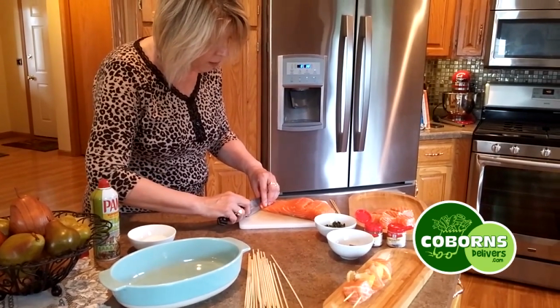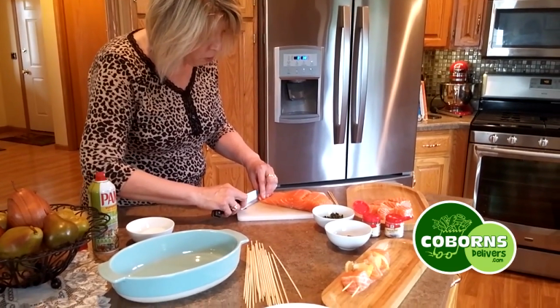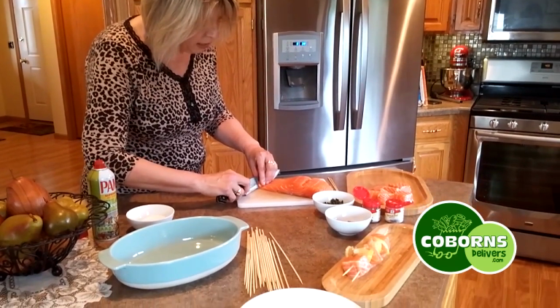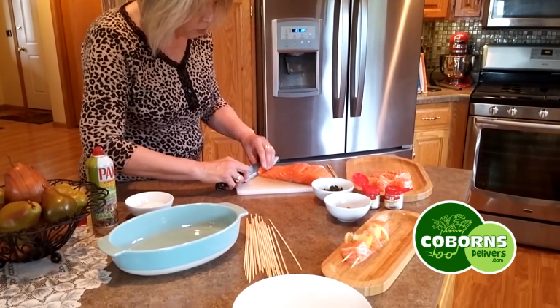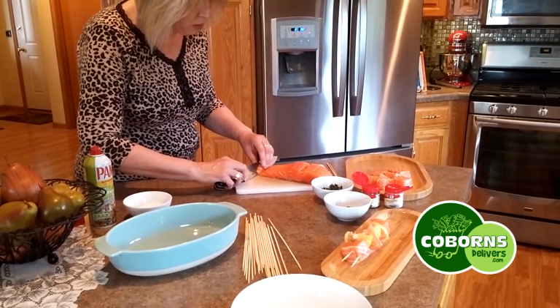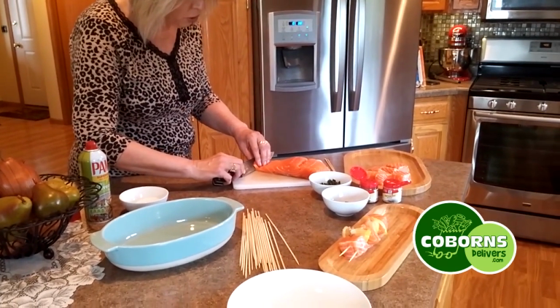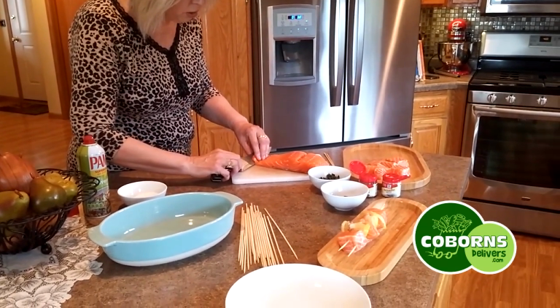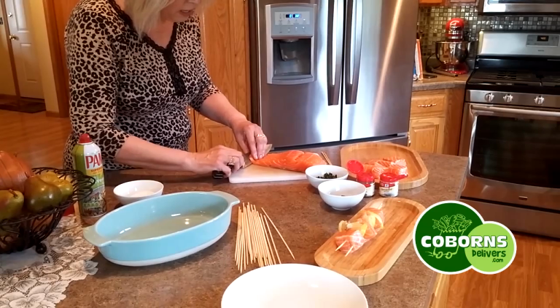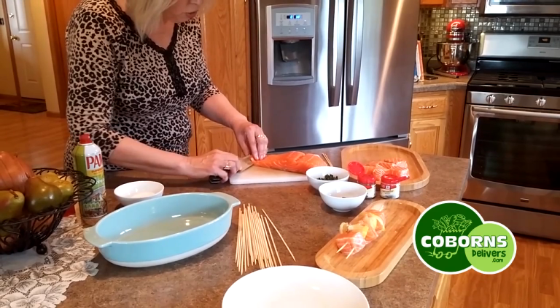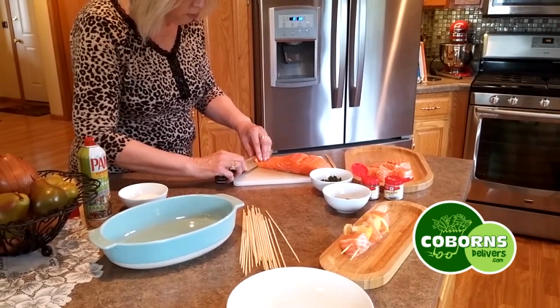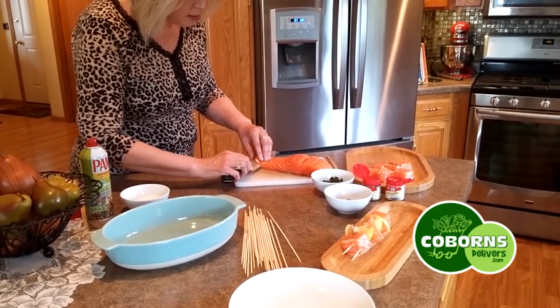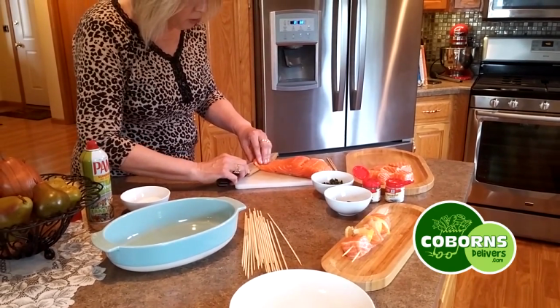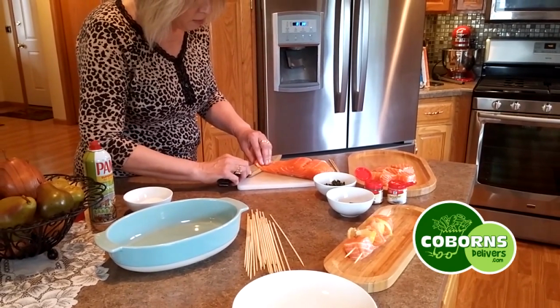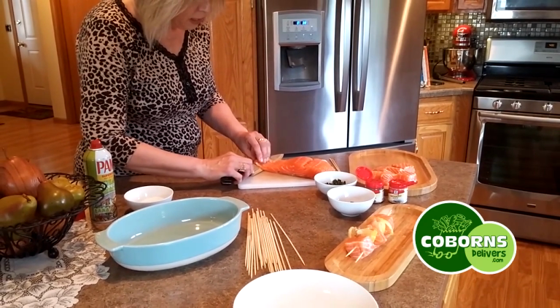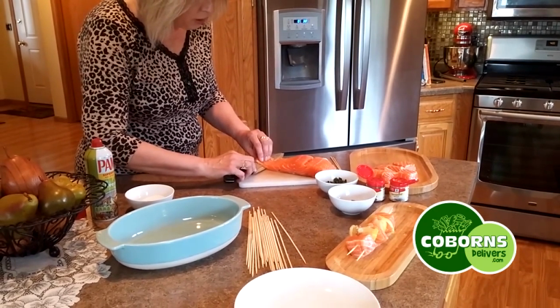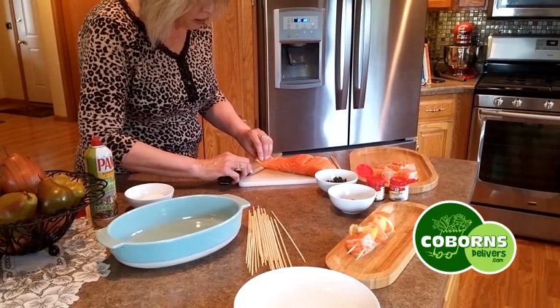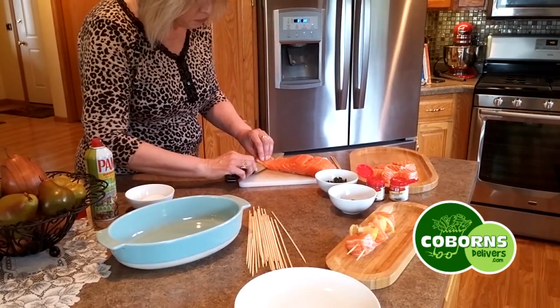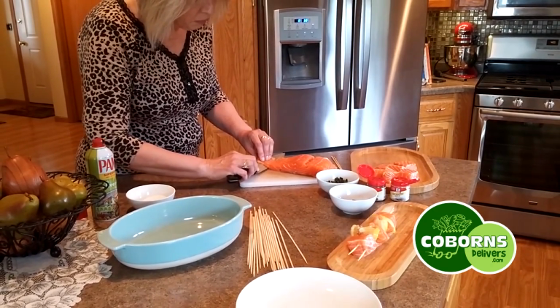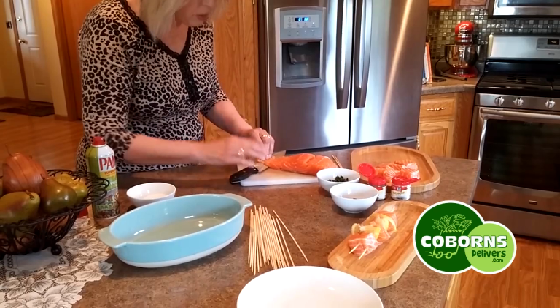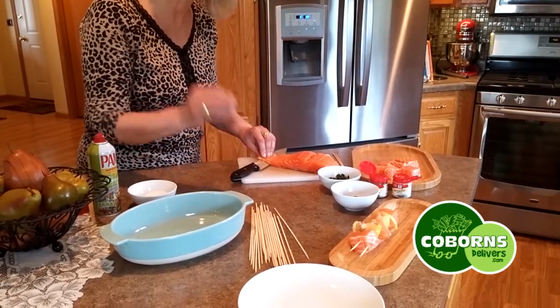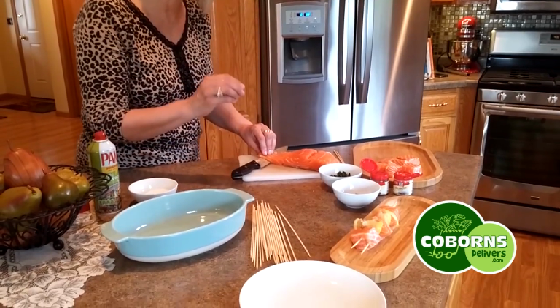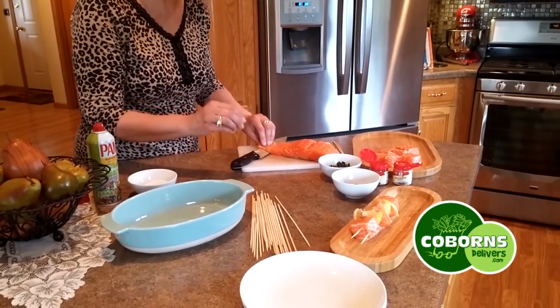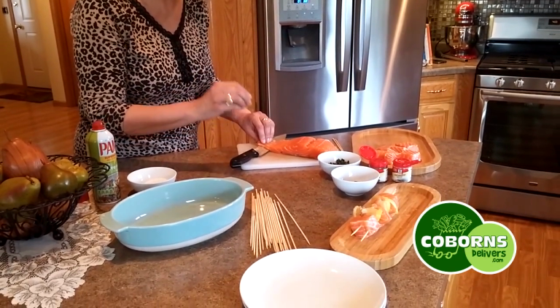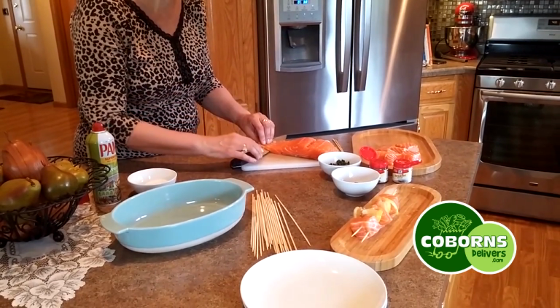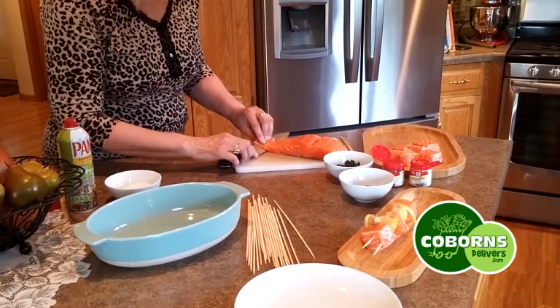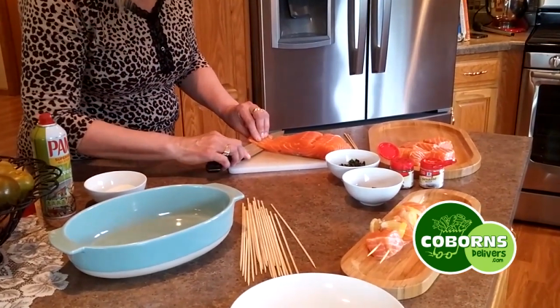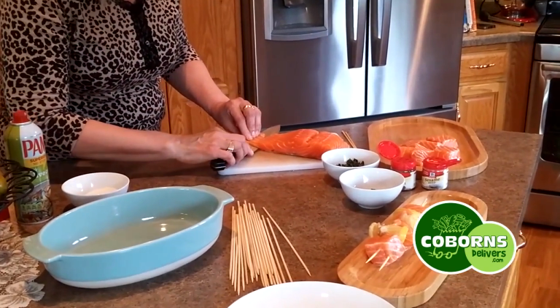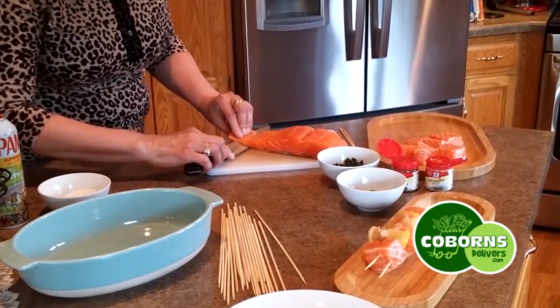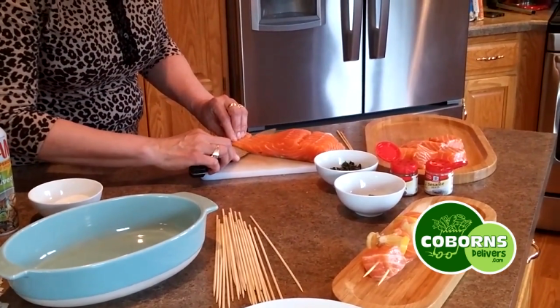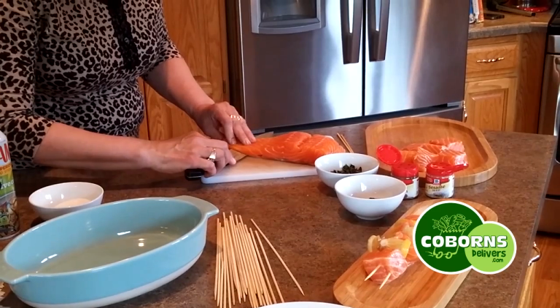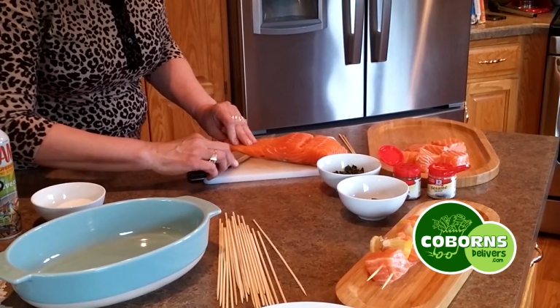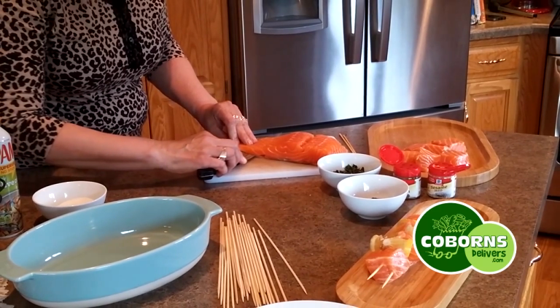Then eventually, when you get down there, you don't want to cut through the skin. You're going to try to turn your knife sideways, and you're going to get in there so that the blade is between the skin and the meat, and you're going to keep sliding through here.